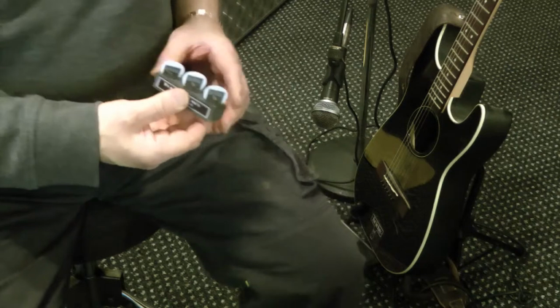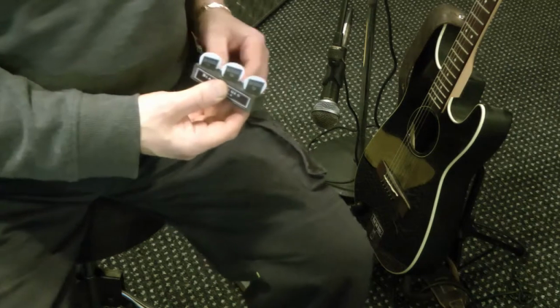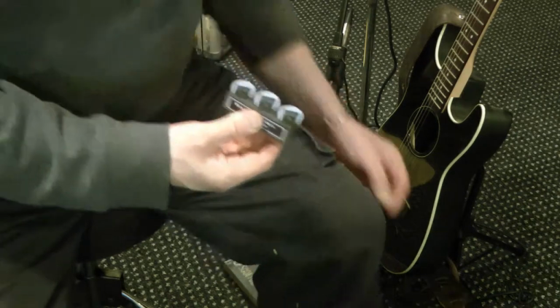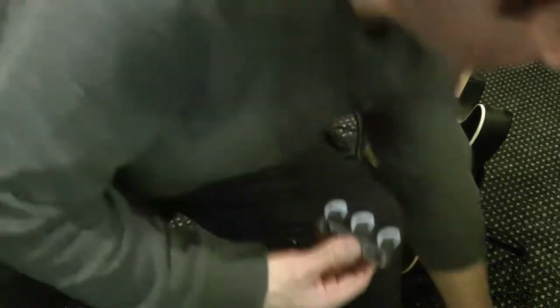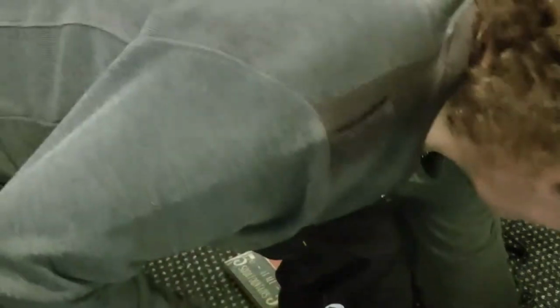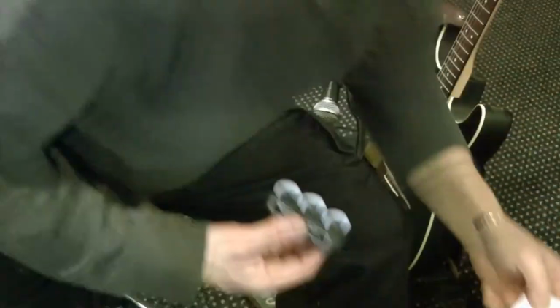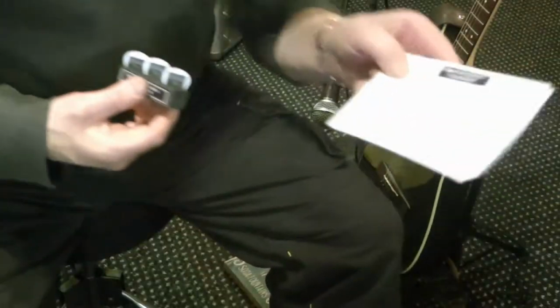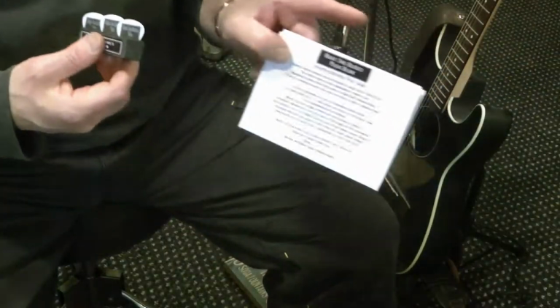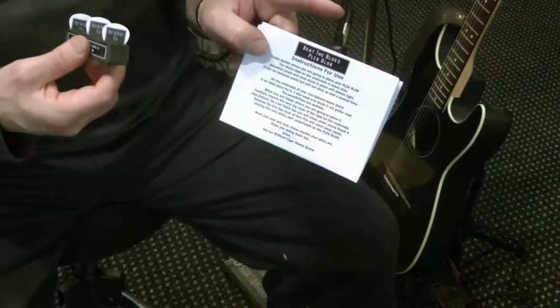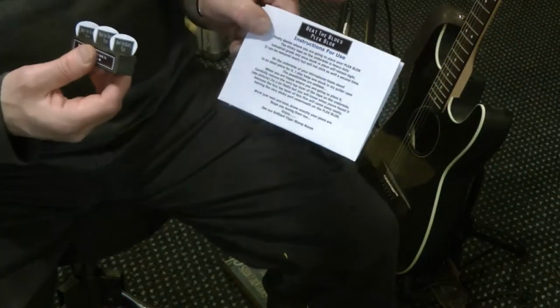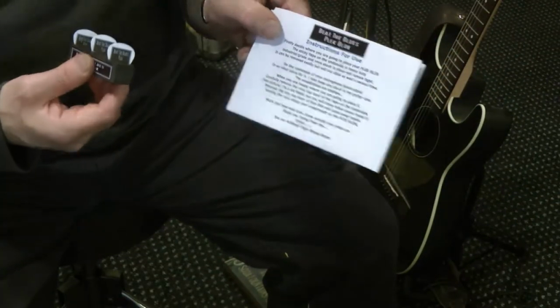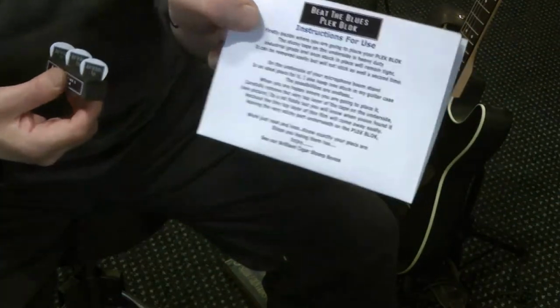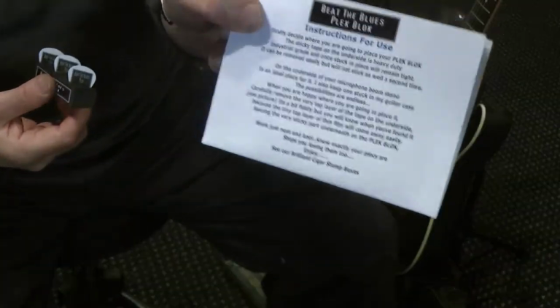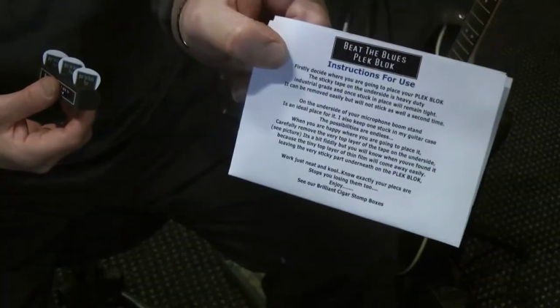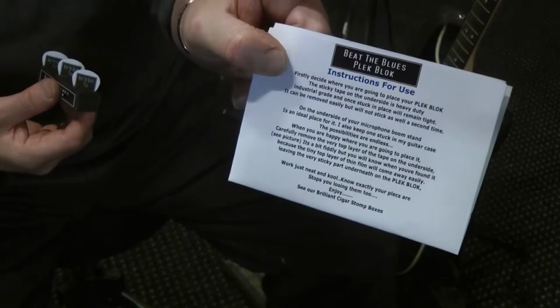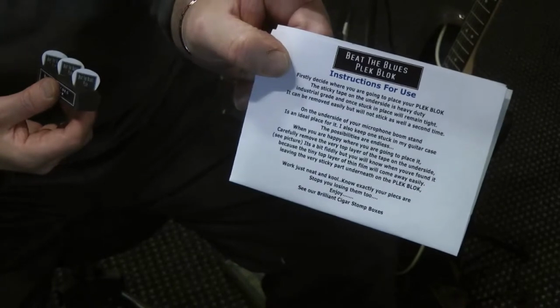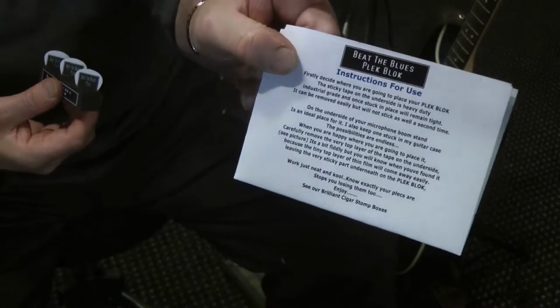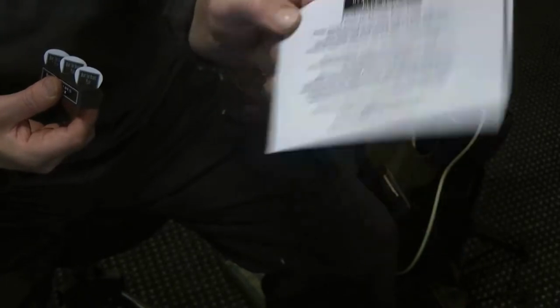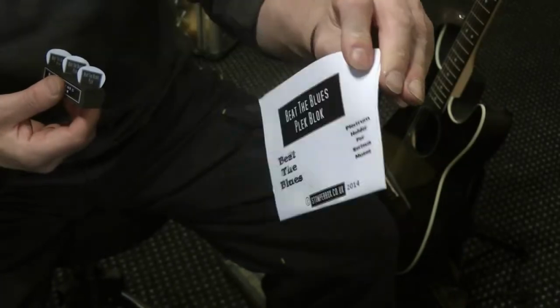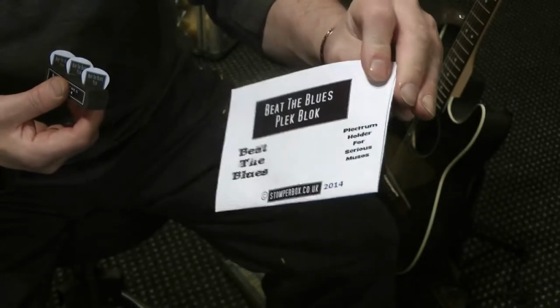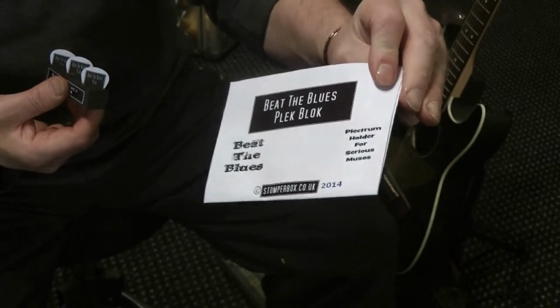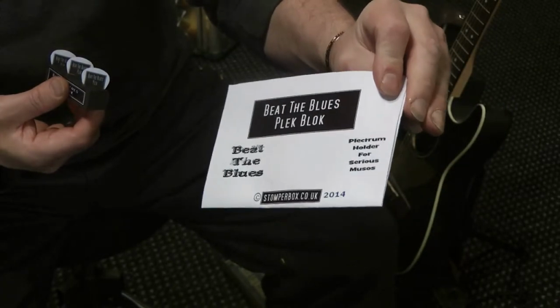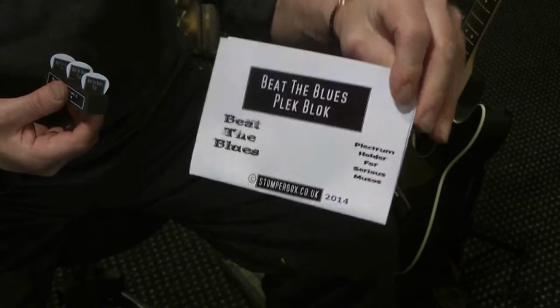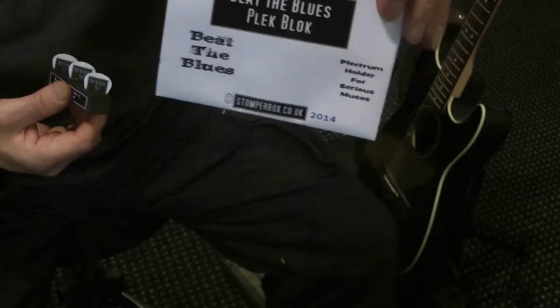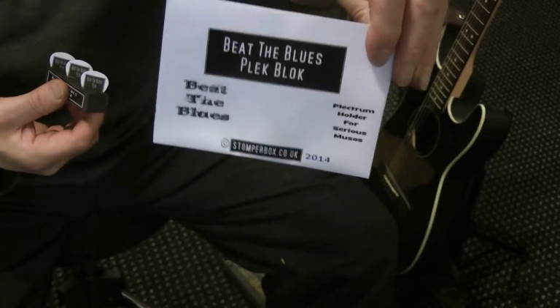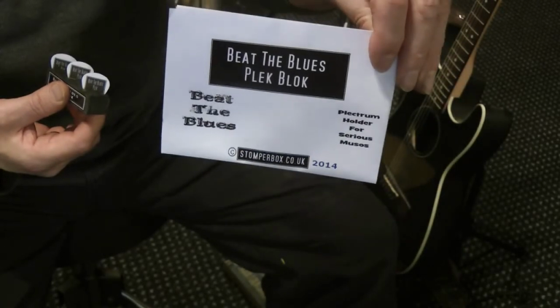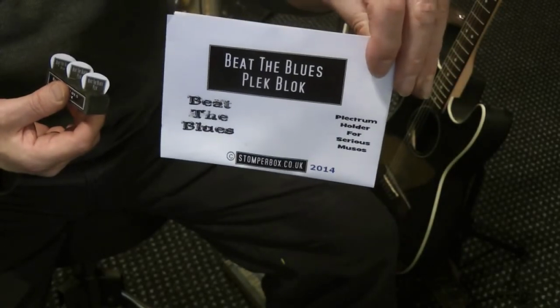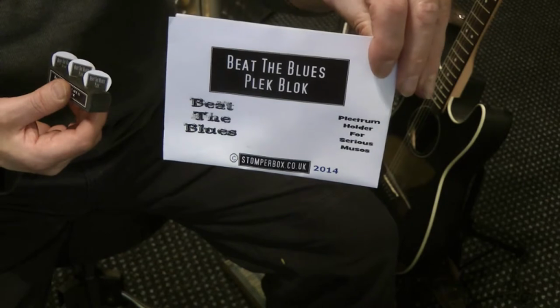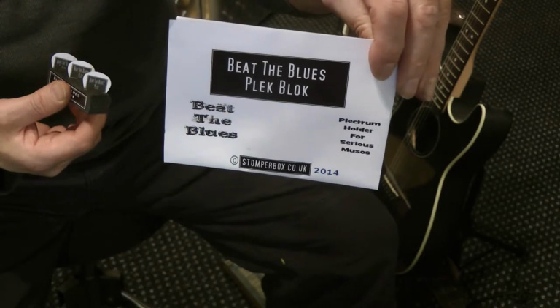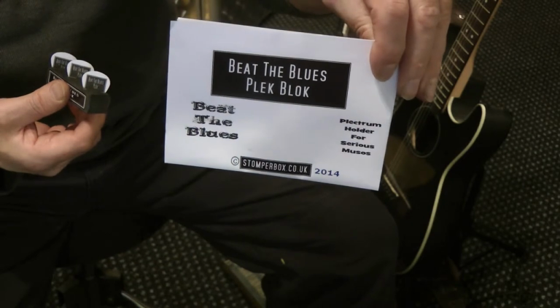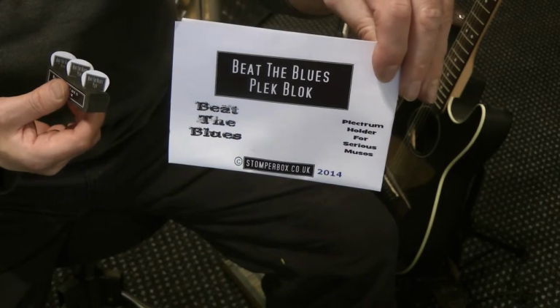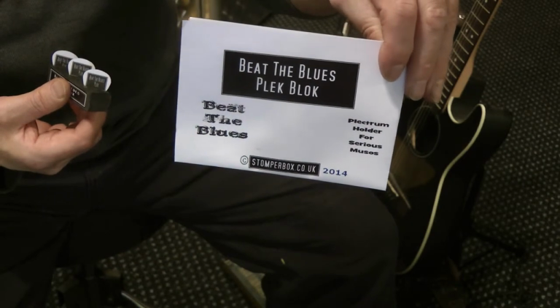Full instructions included. Beat the Blues Plec Block from Stomperbox.co.uk.